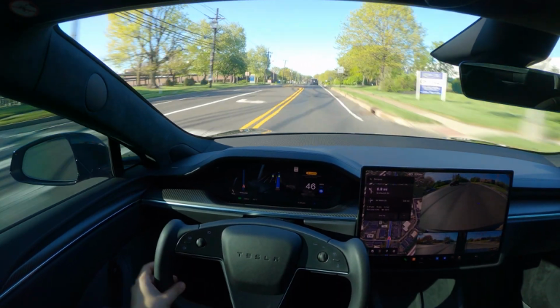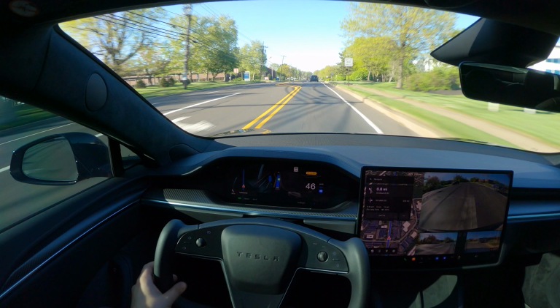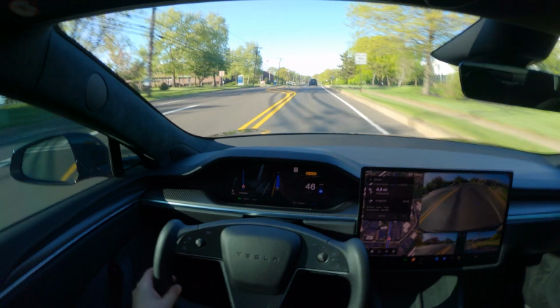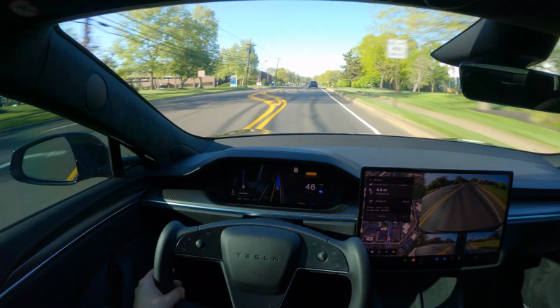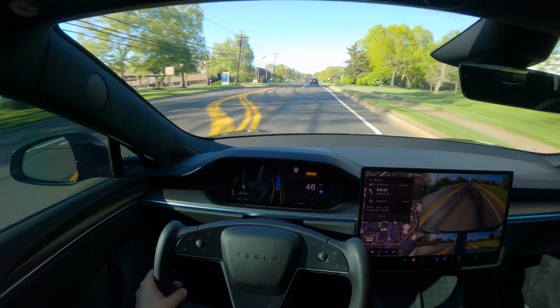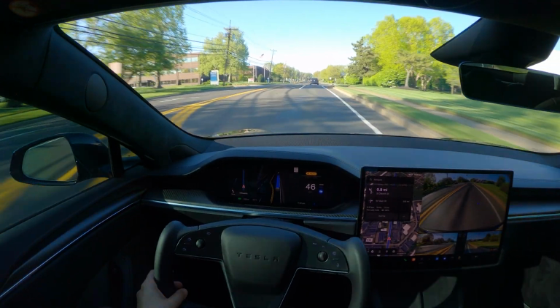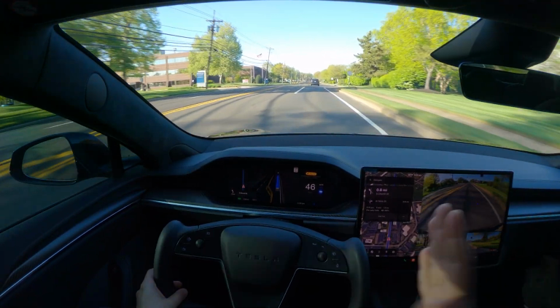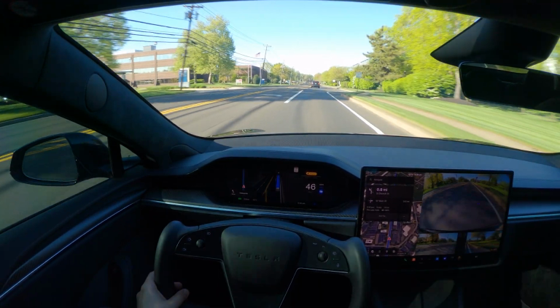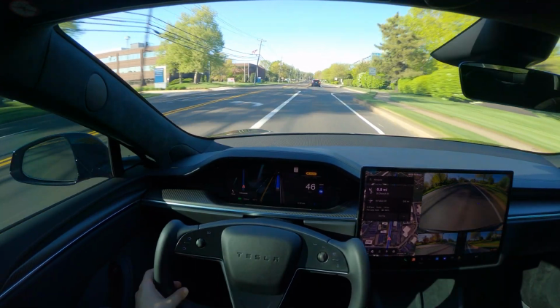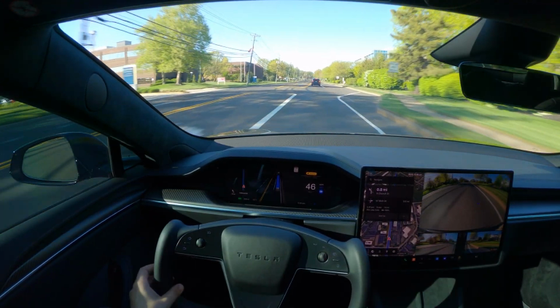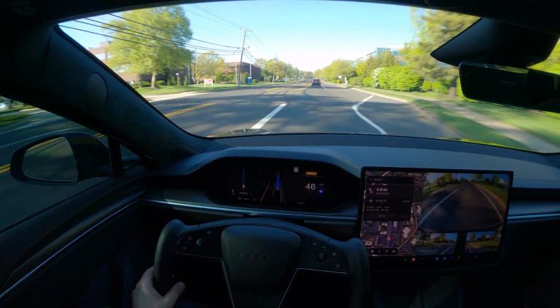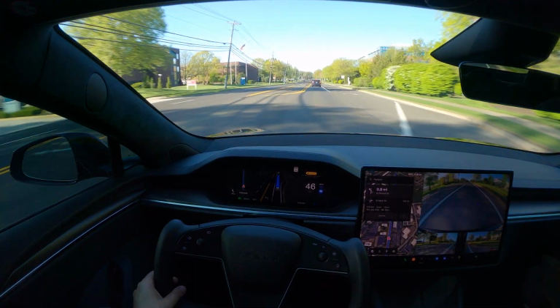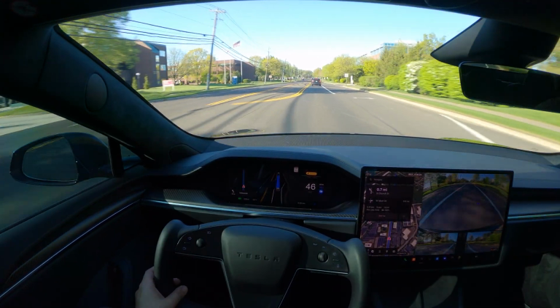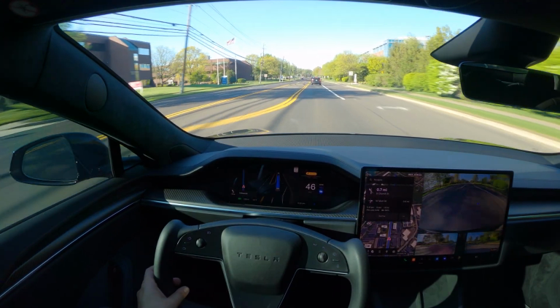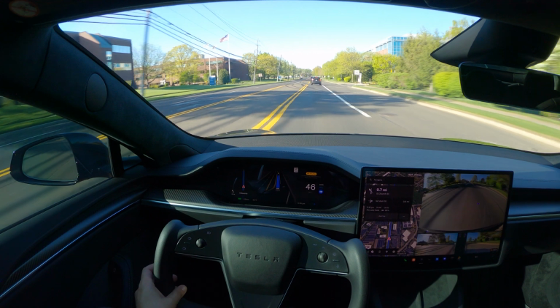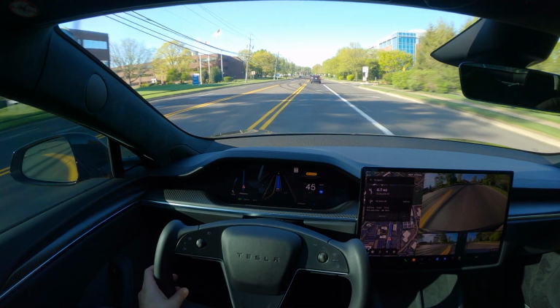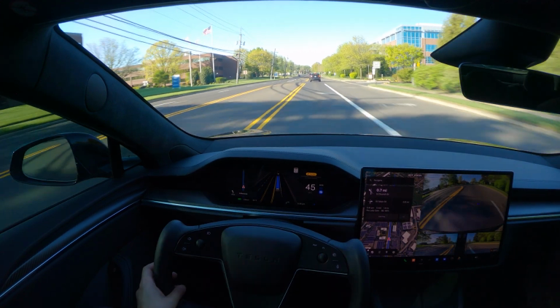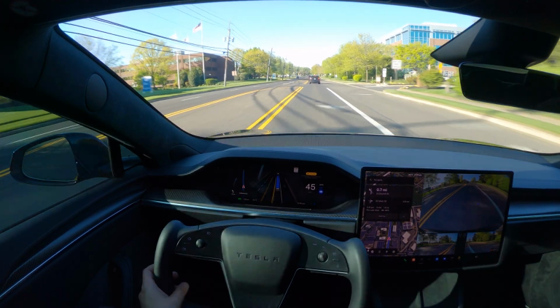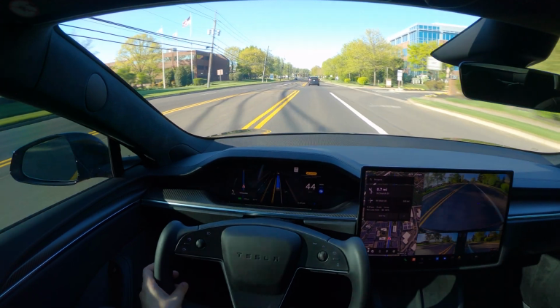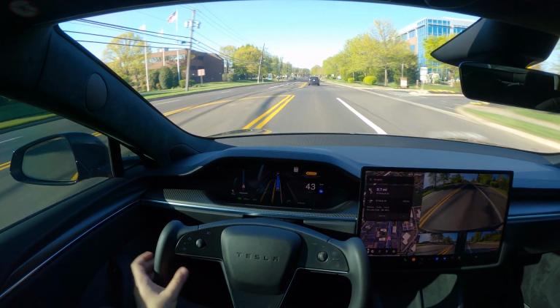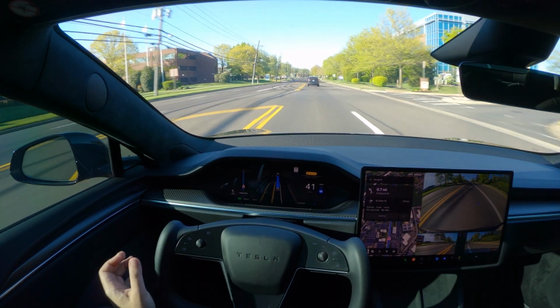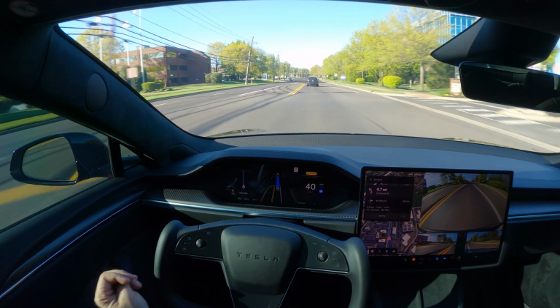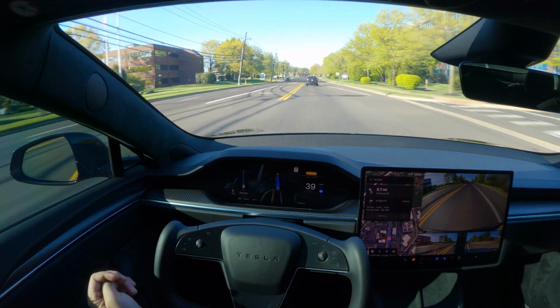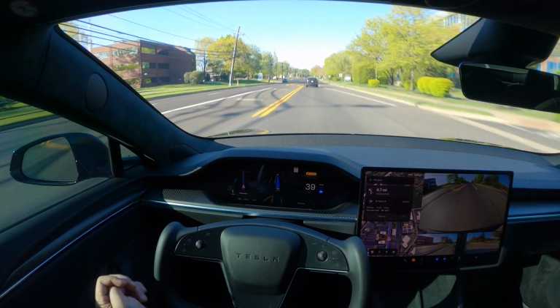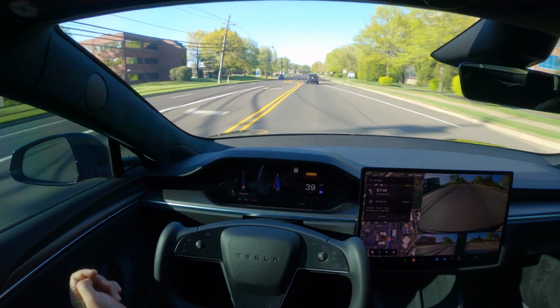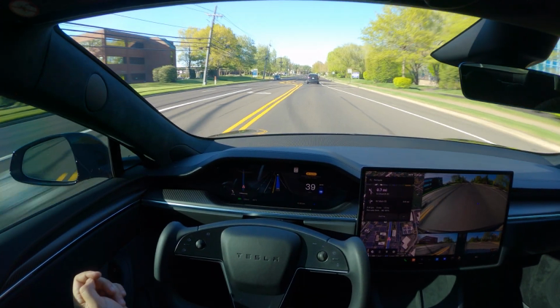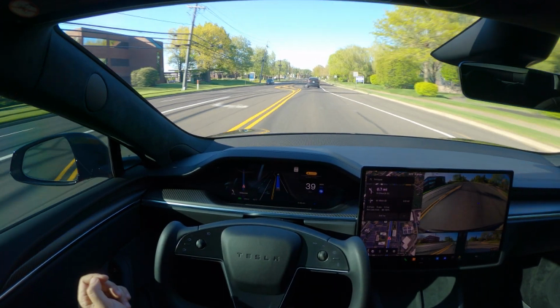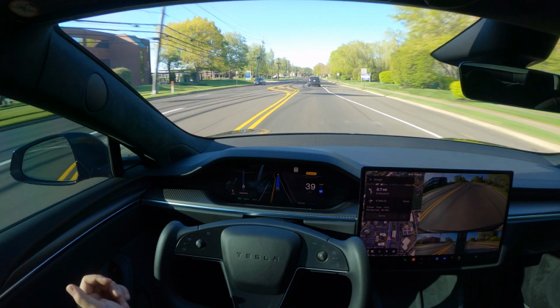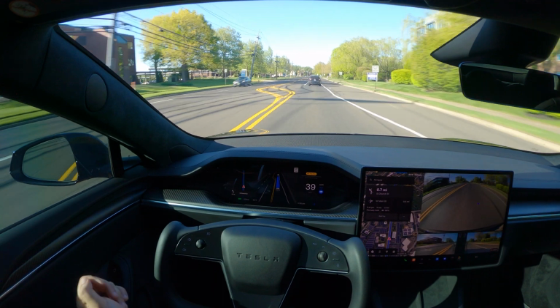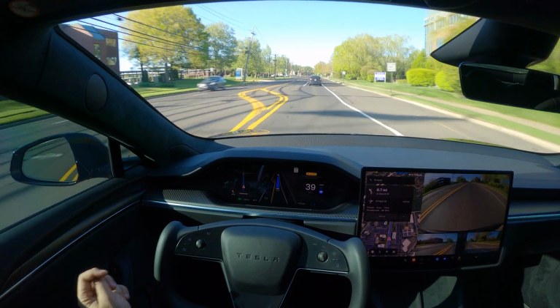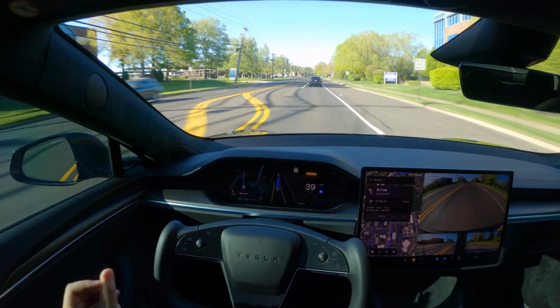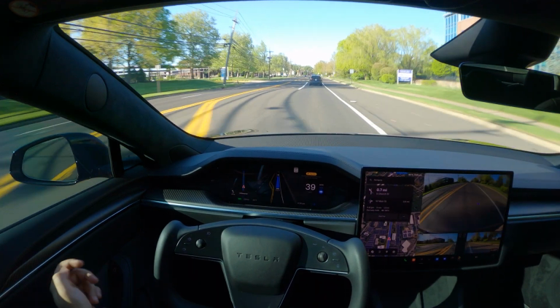It saw that the light was turning yellow and sped through, which is fine — as long as it doesn't go through a red light. So far, it didn't fail on me like that, so no issues.